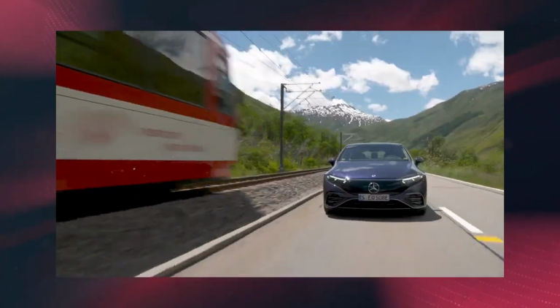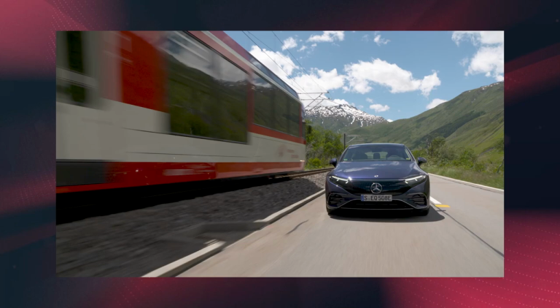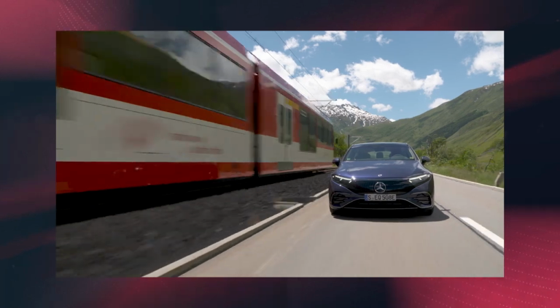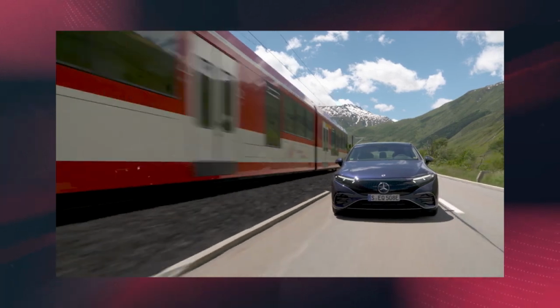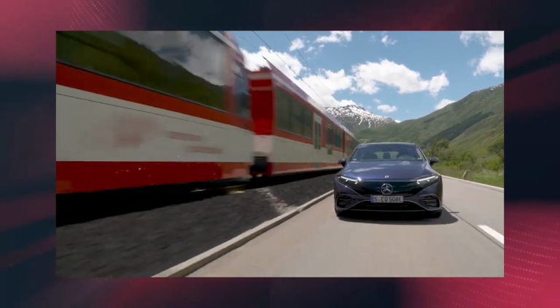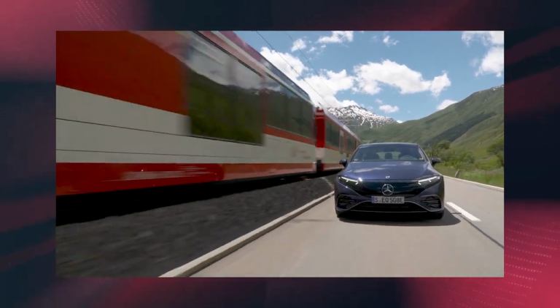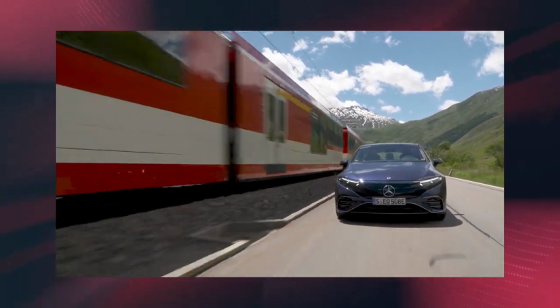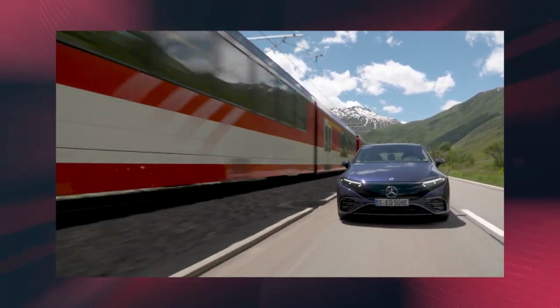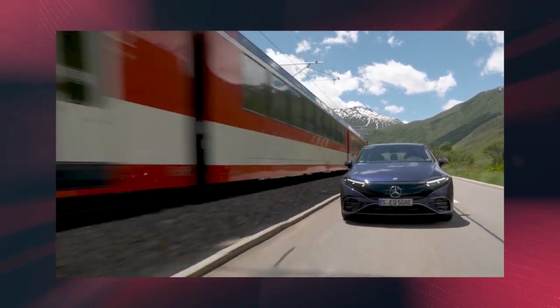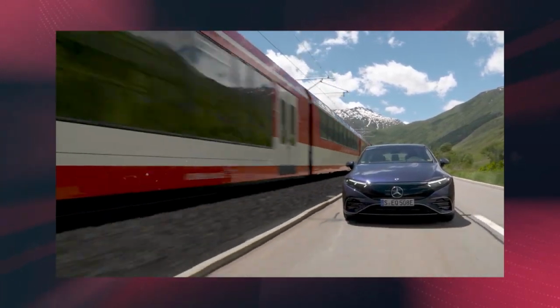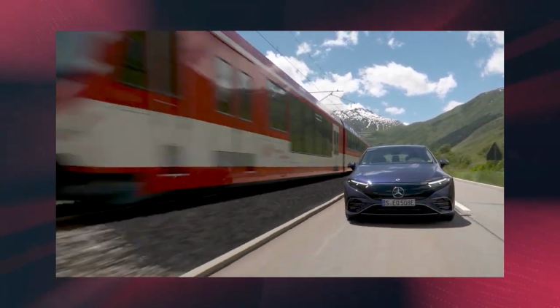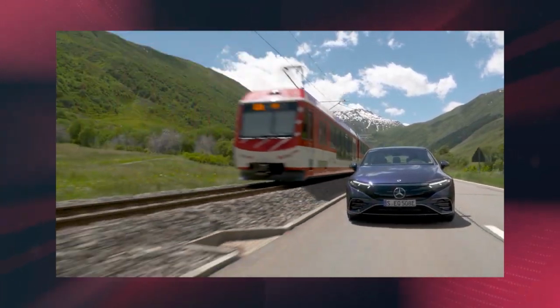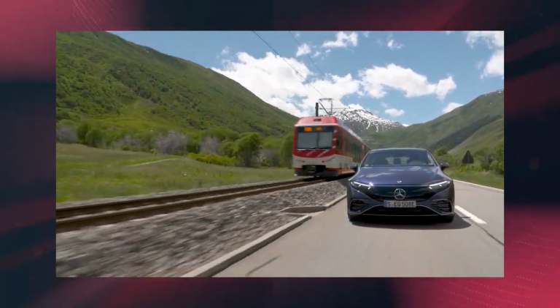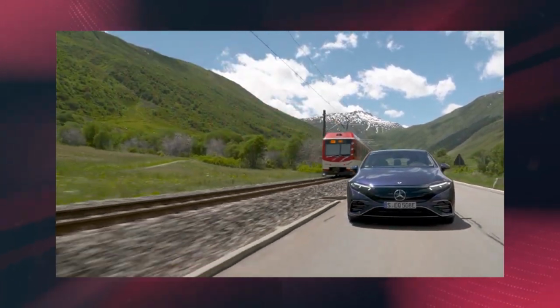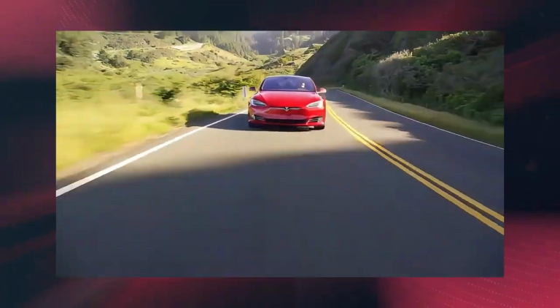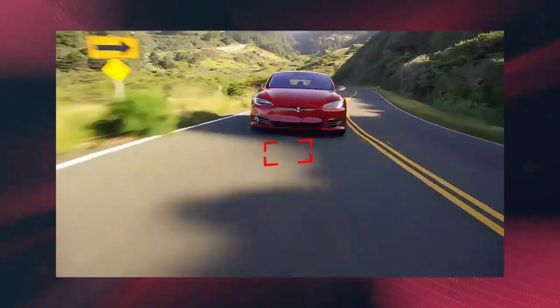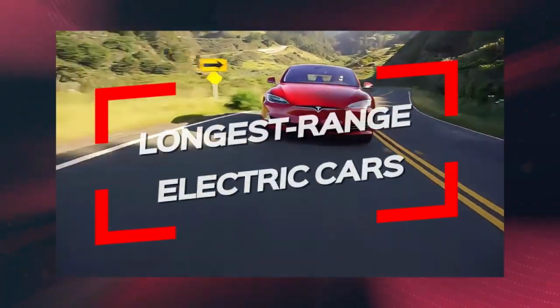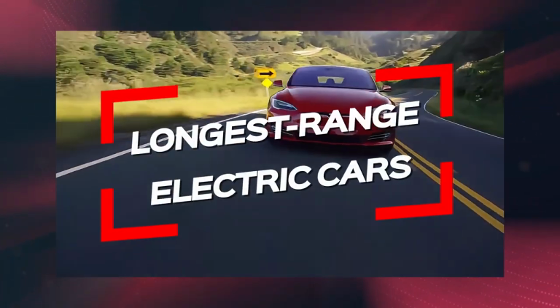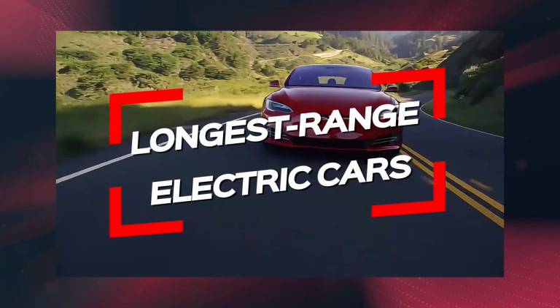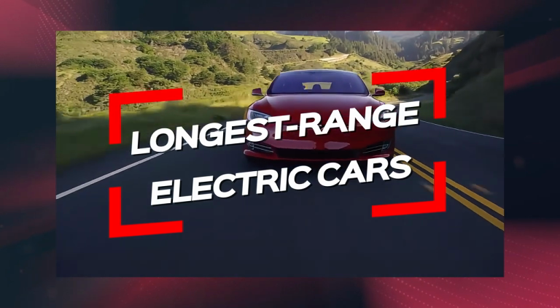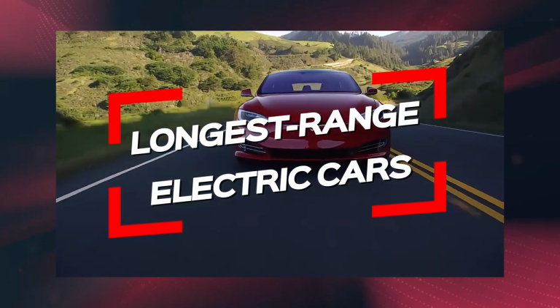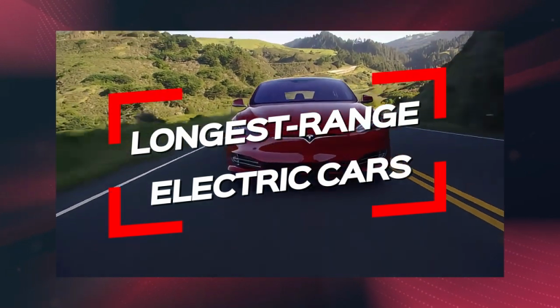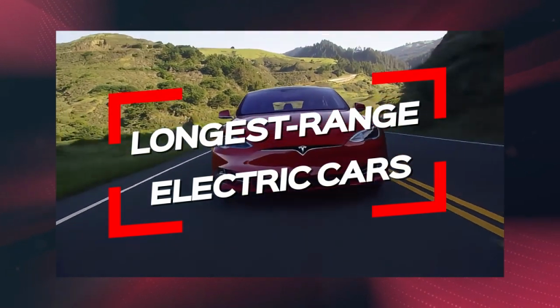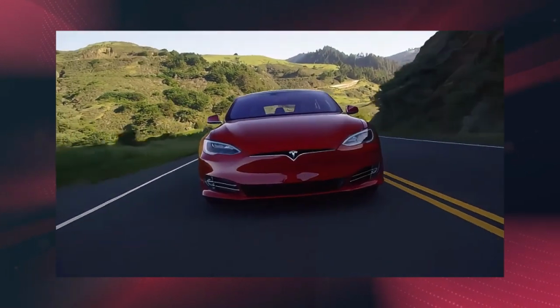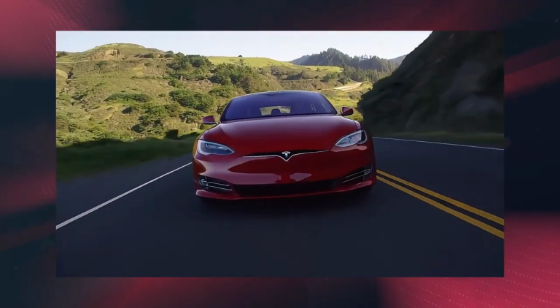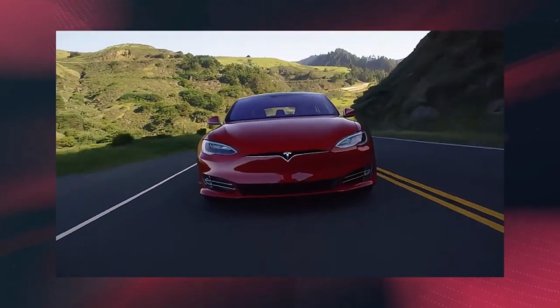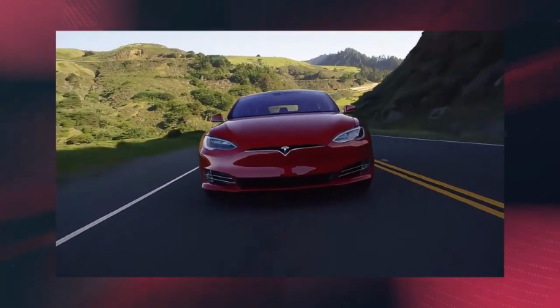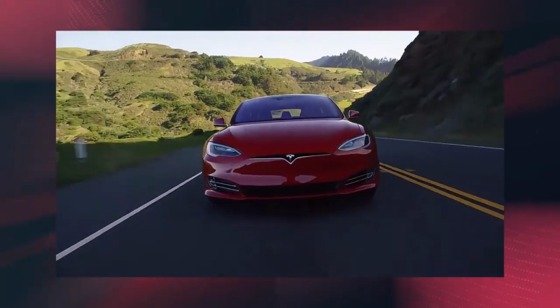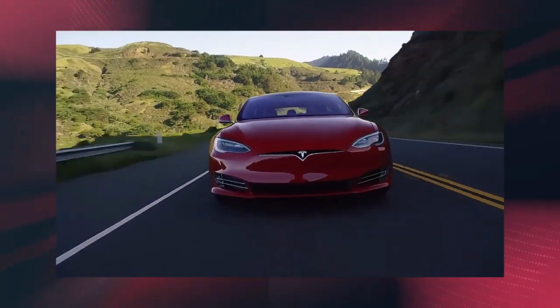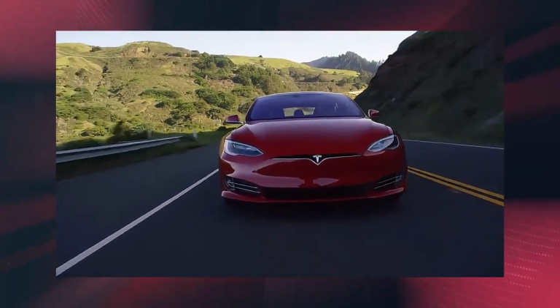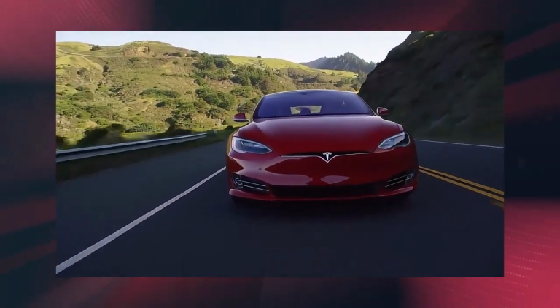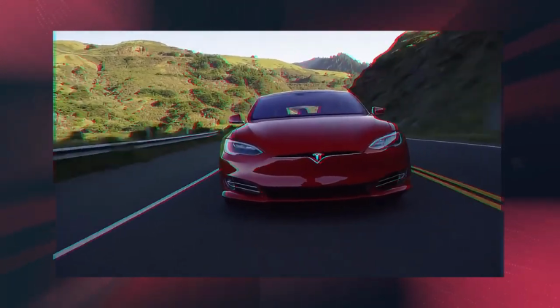Curious which electric cars actually go the farthest when cruising down the highway? Here are the battery electric vehicles that topped a real-world 75-mile-per-hour highway range test.